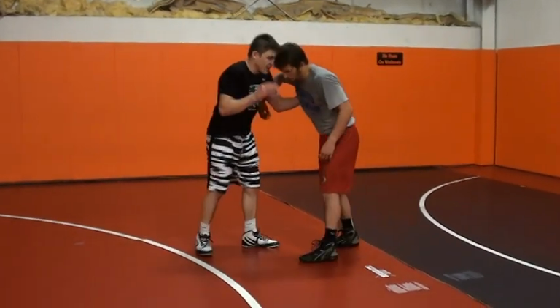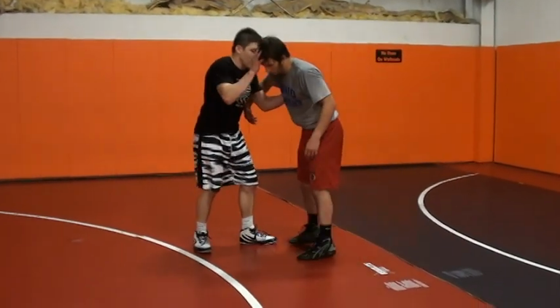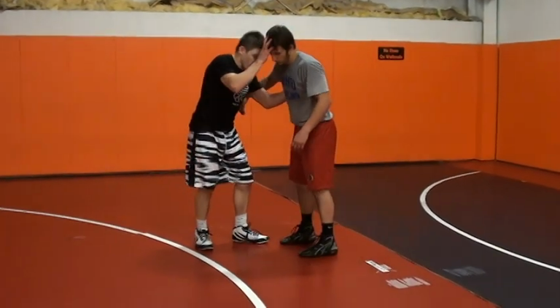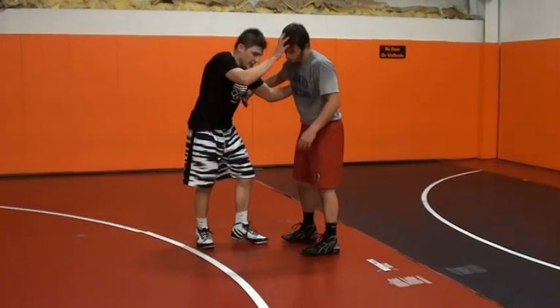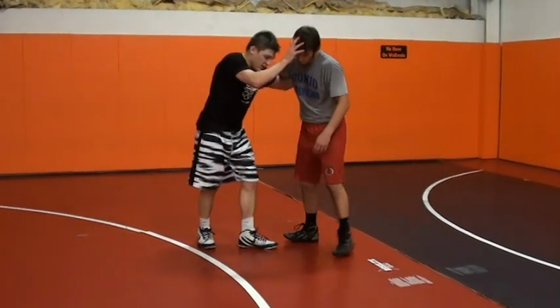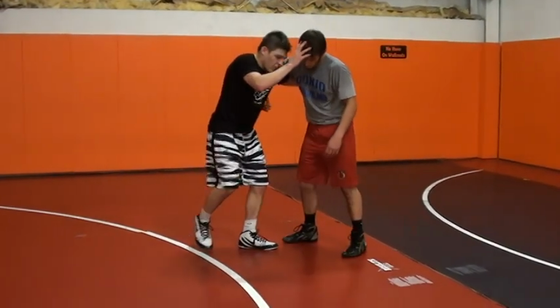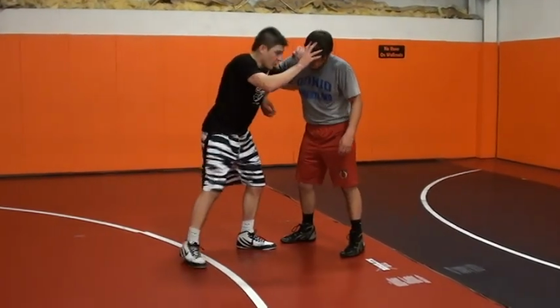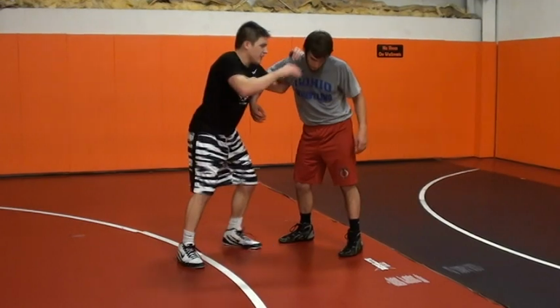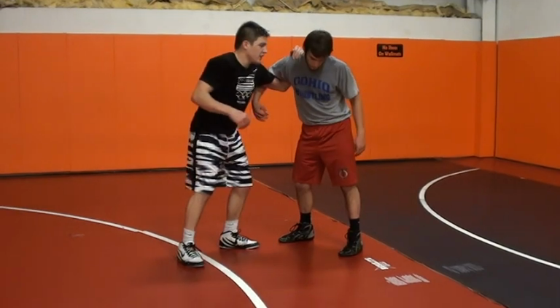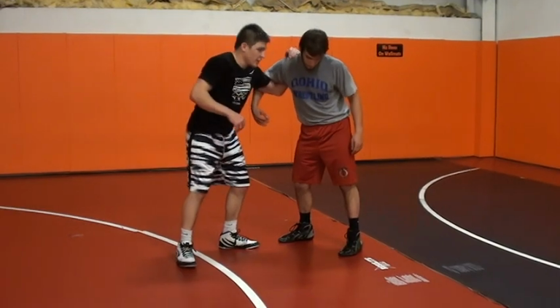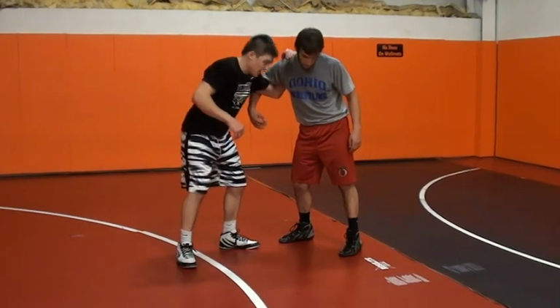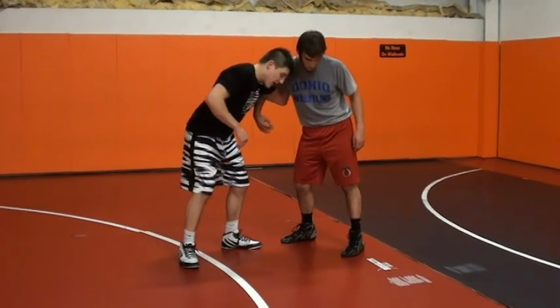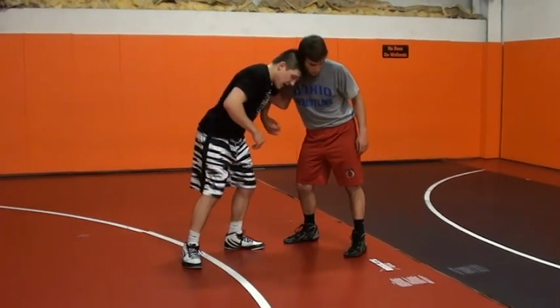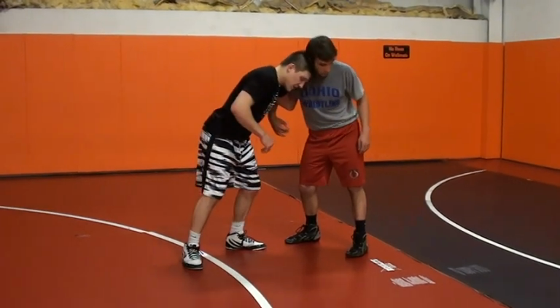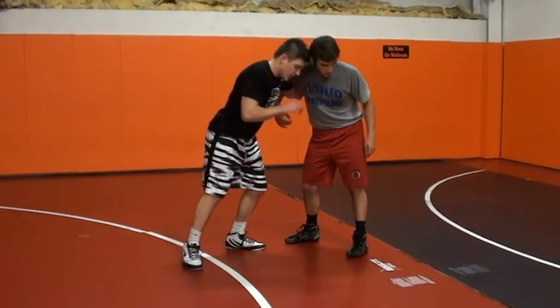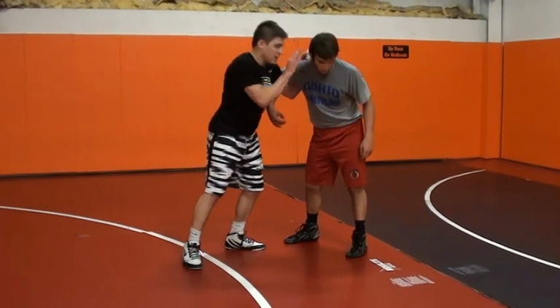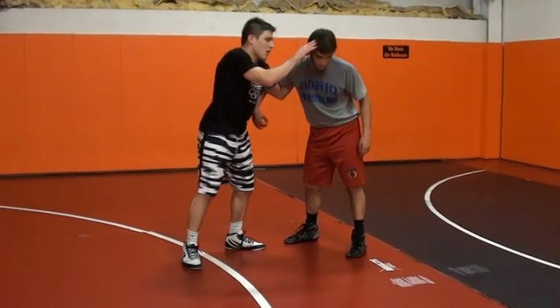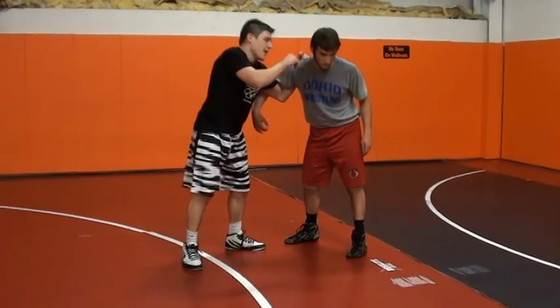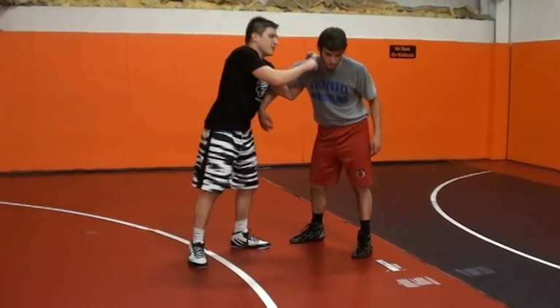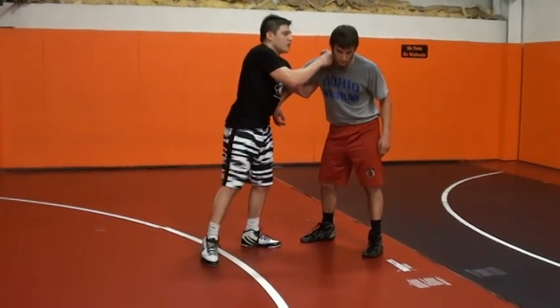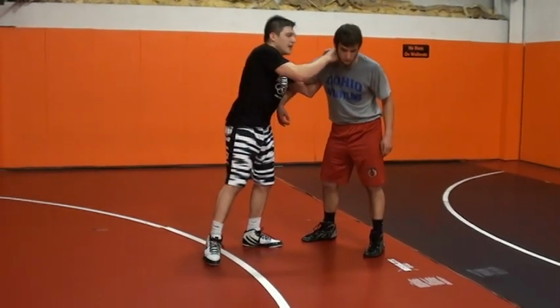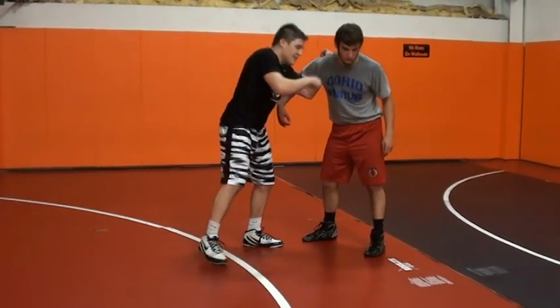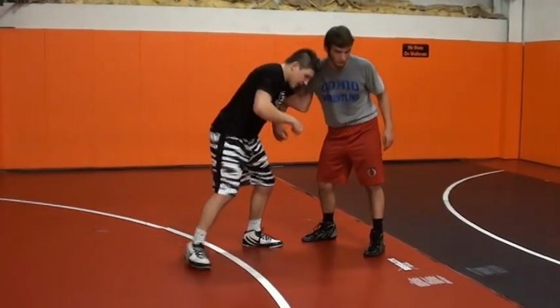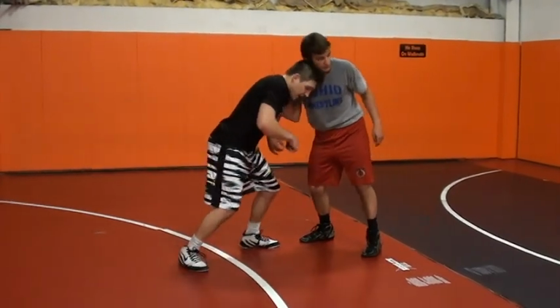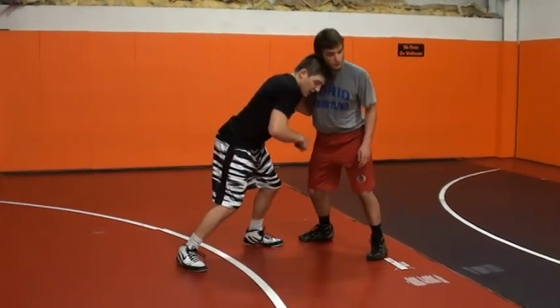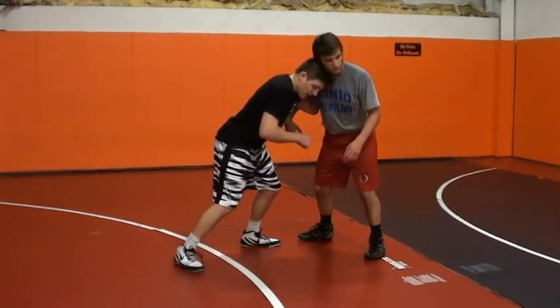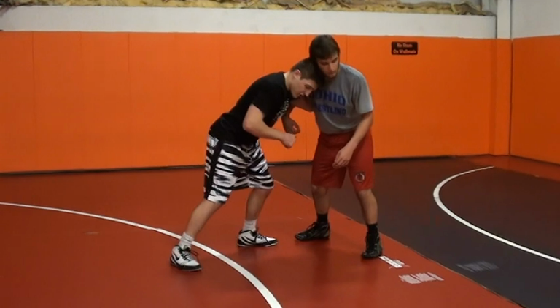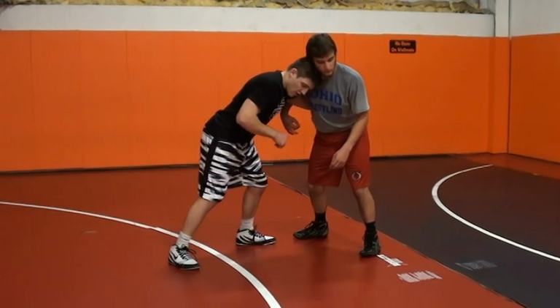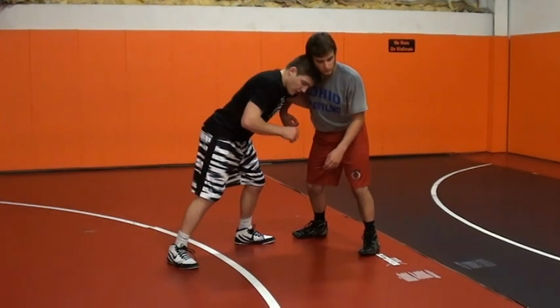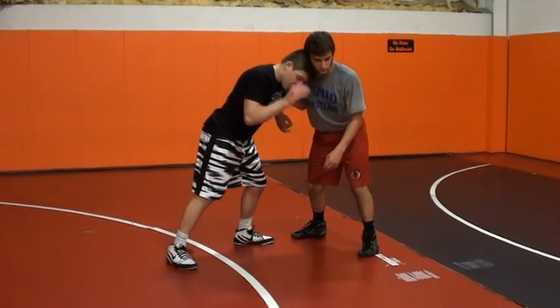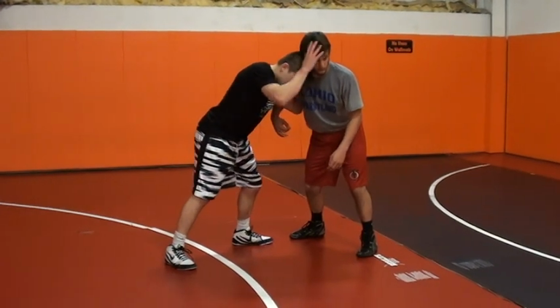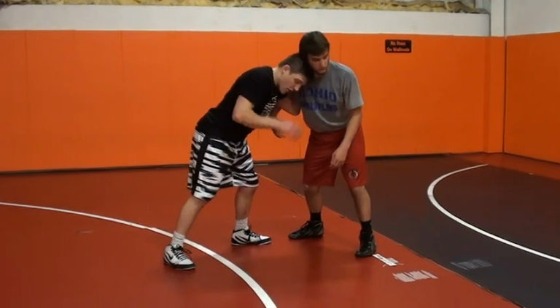So when I get an underhook, I want an underhook here and I want to have head position. My head position is right in his neck, pushing his head out.